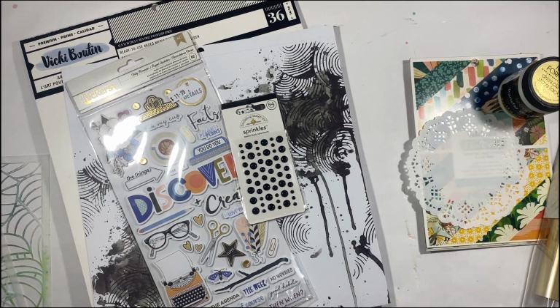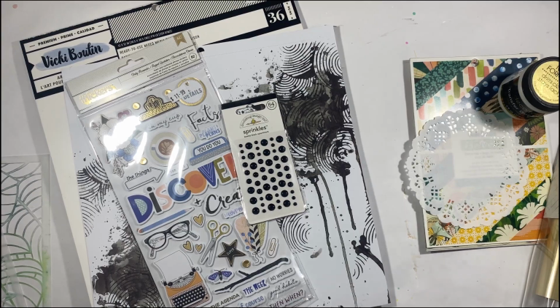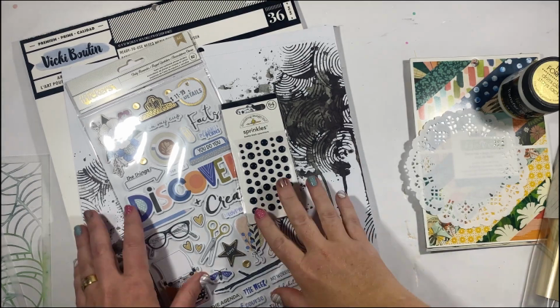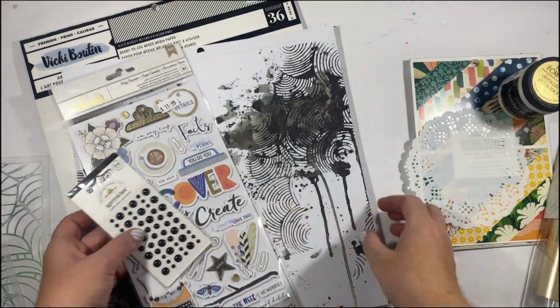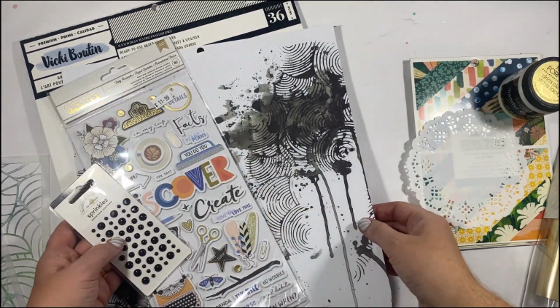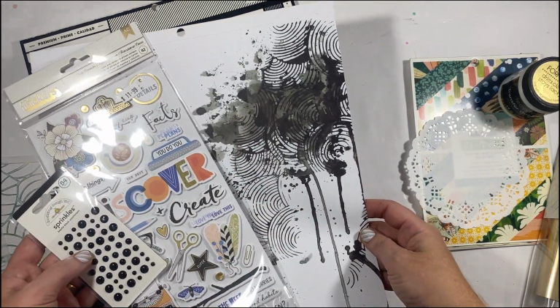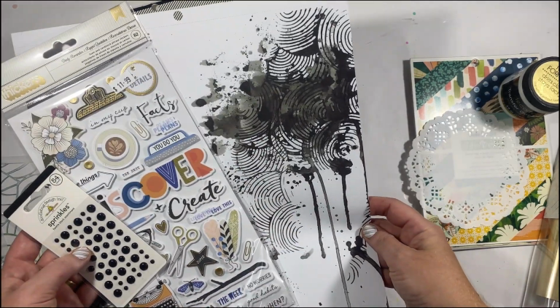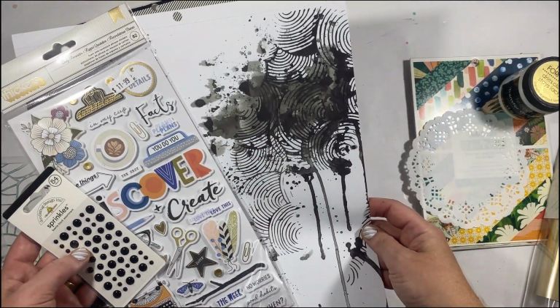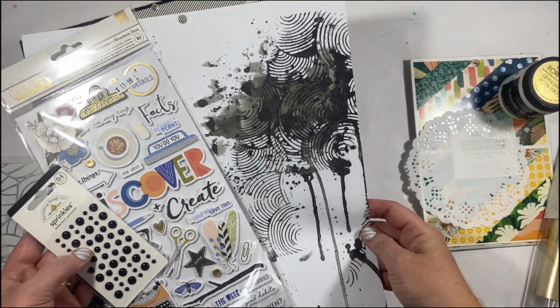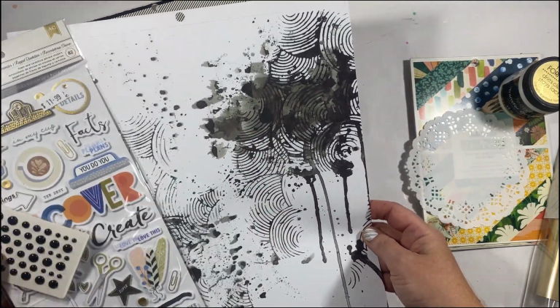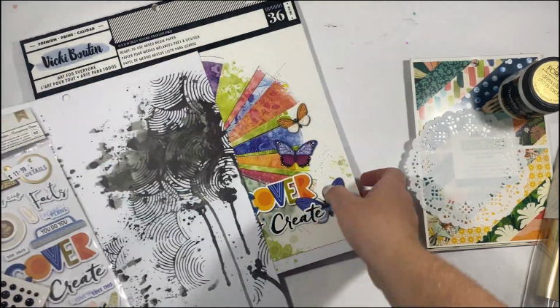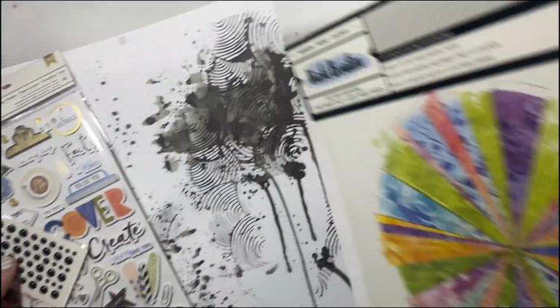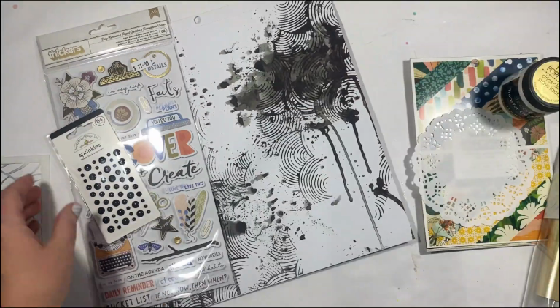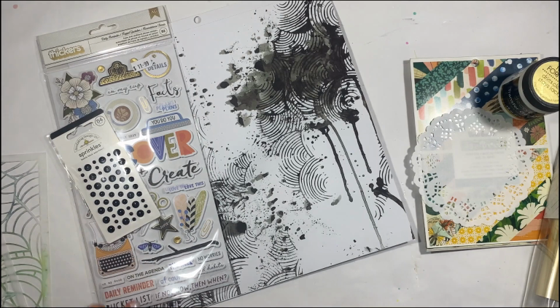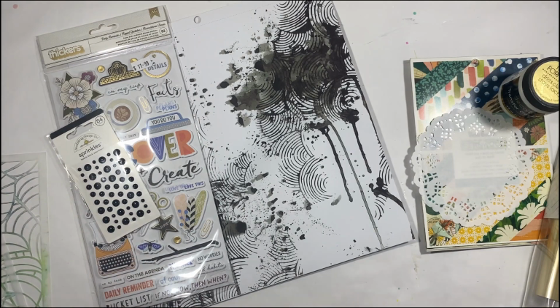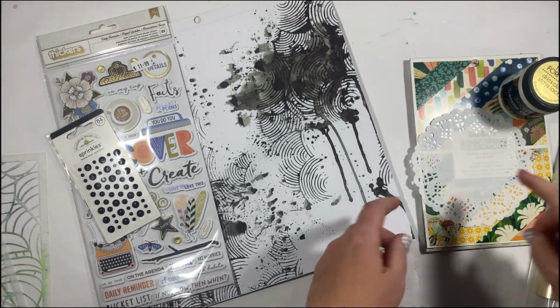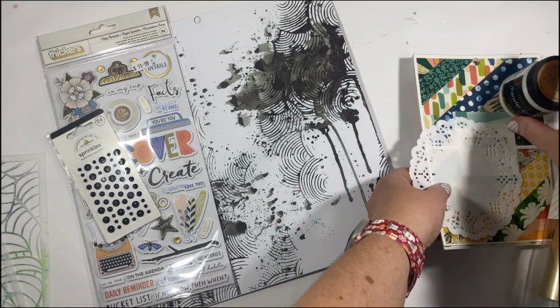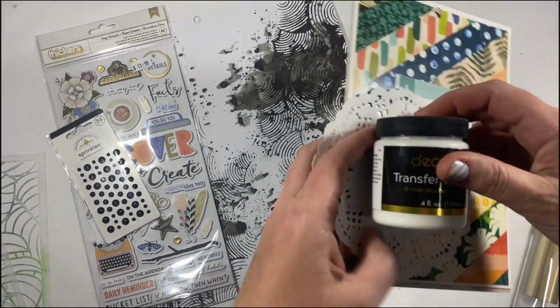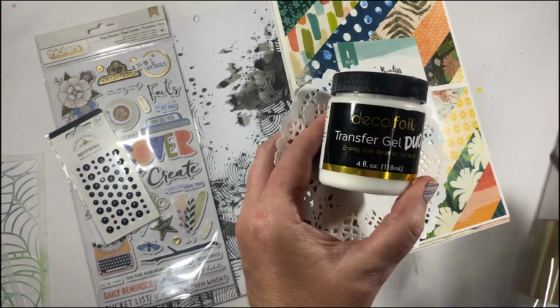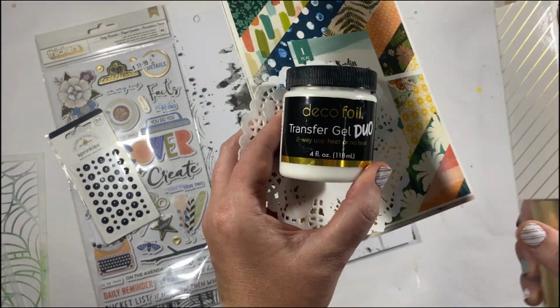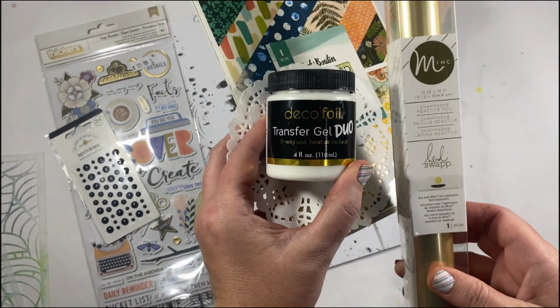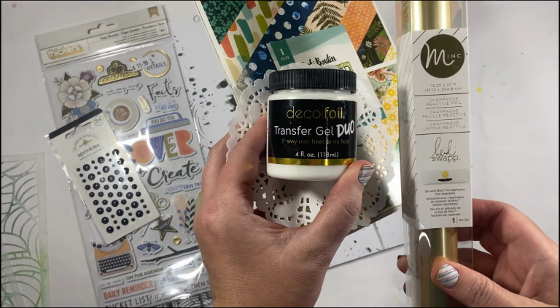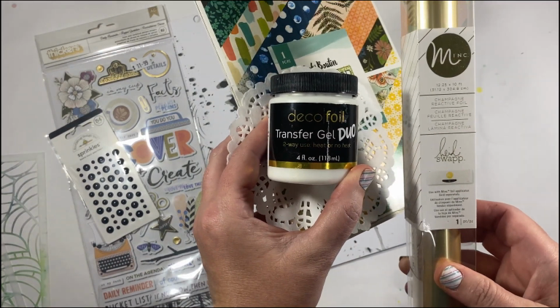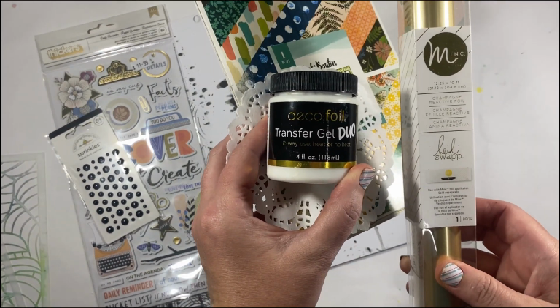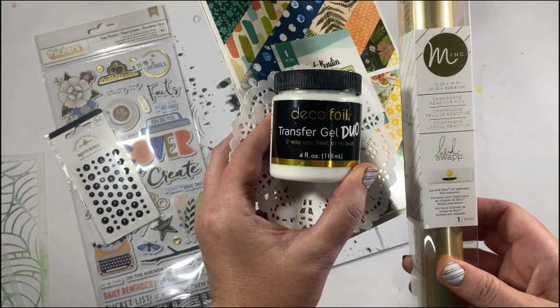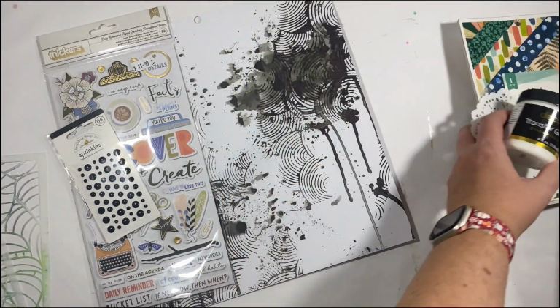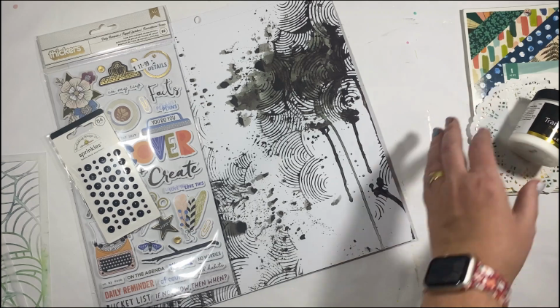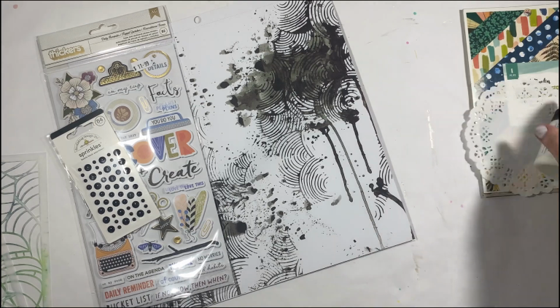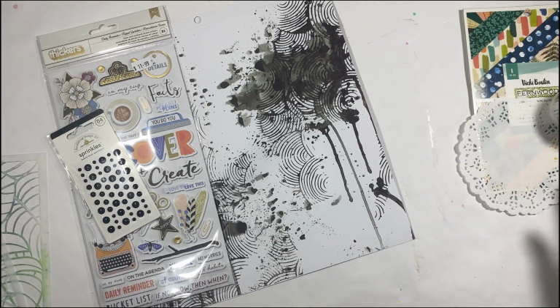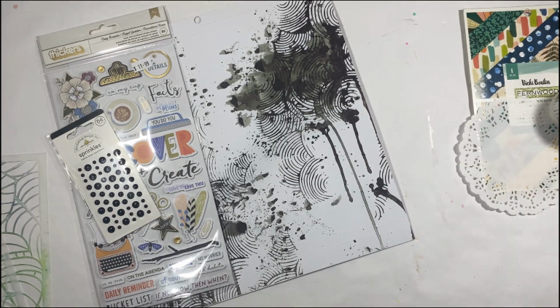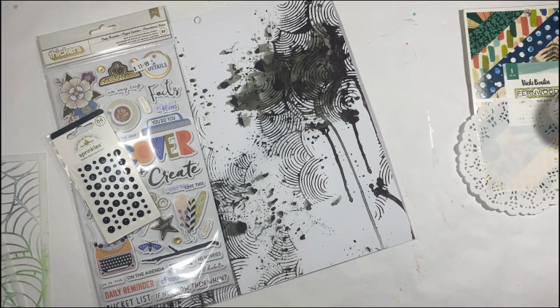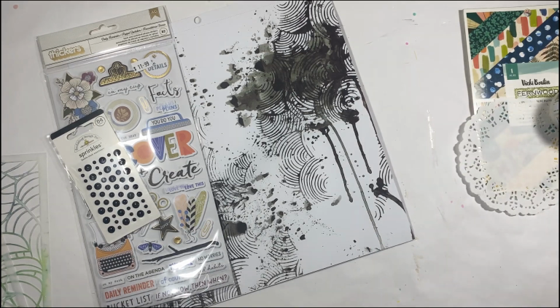Hi there crafters, Louise with you today. Welcome along to a three old and three new stash busting layout. Today I'm teaming some new Vicky Booten products with some older Vicky Booten products and a little bit of my mink foil stash.